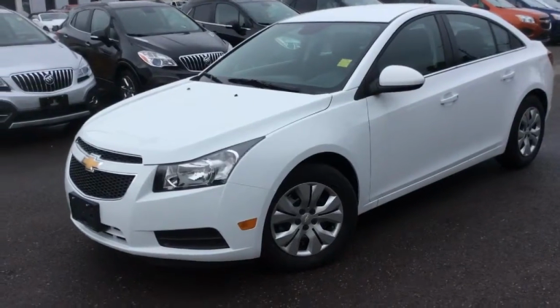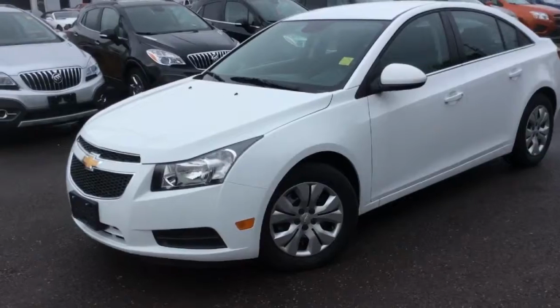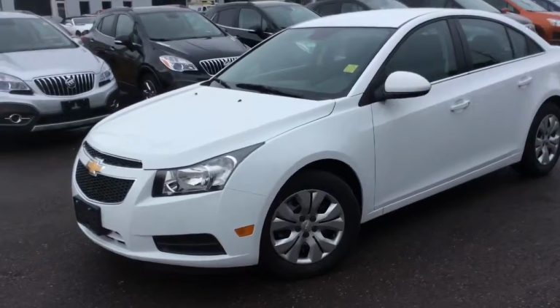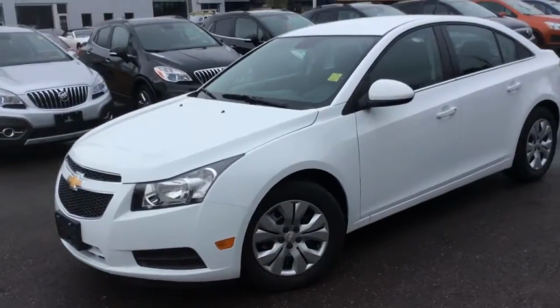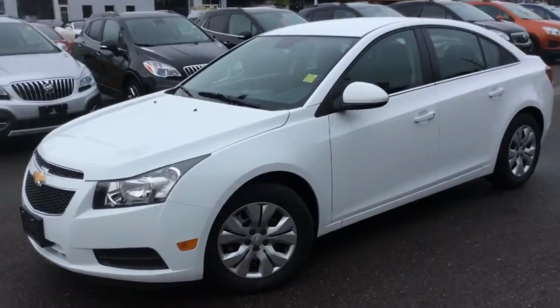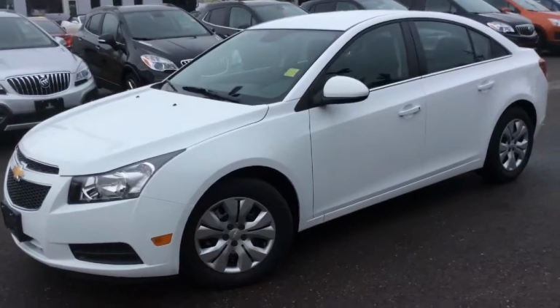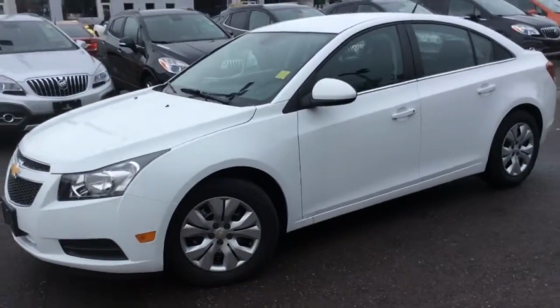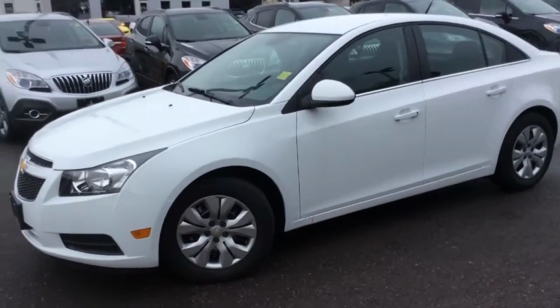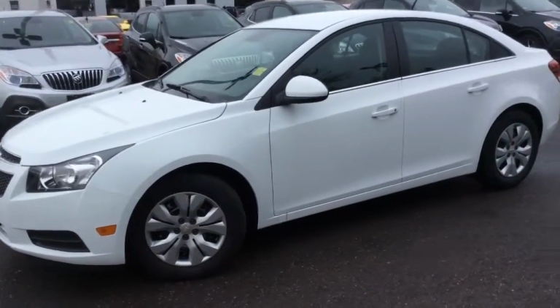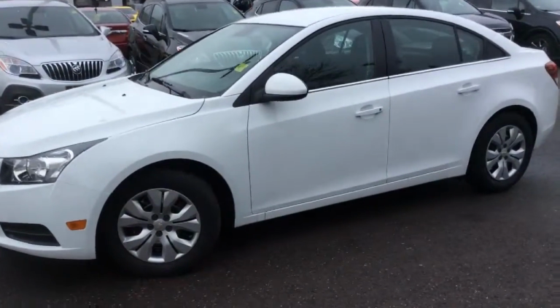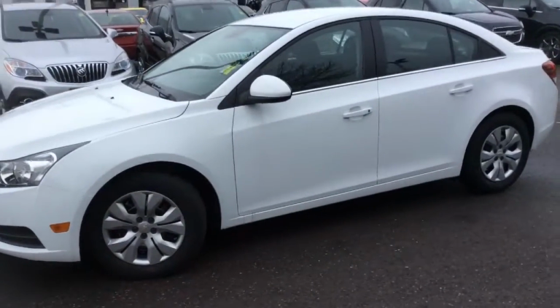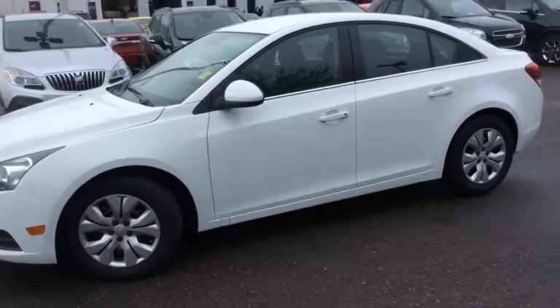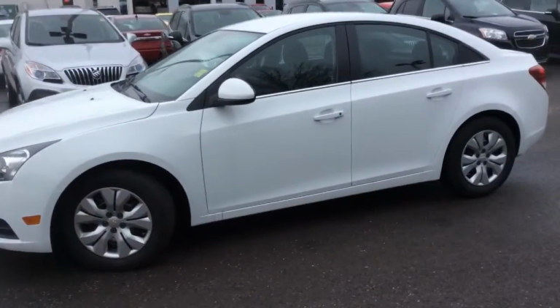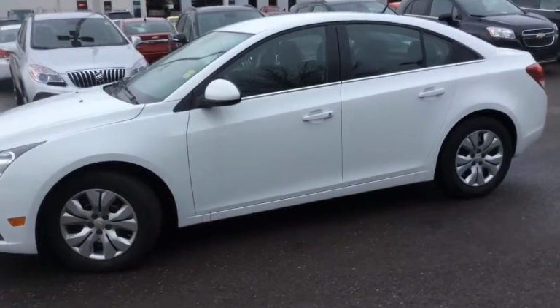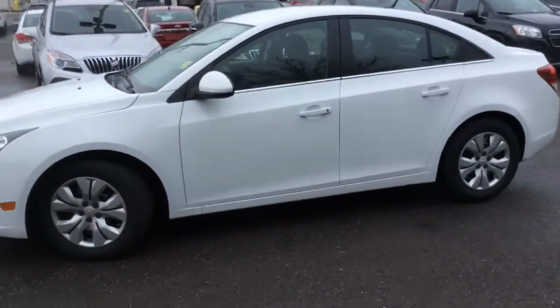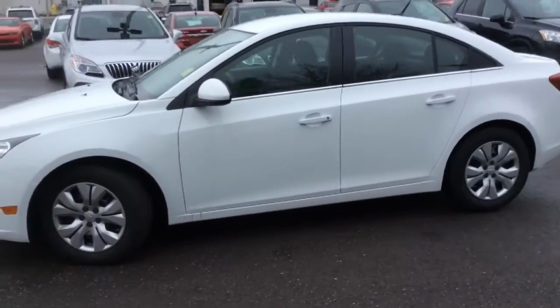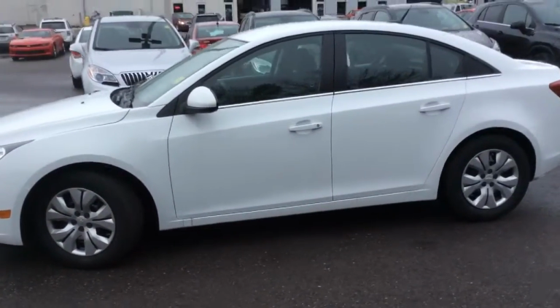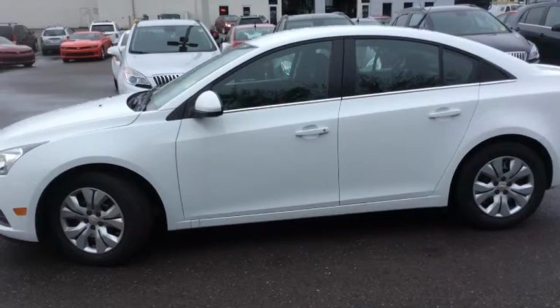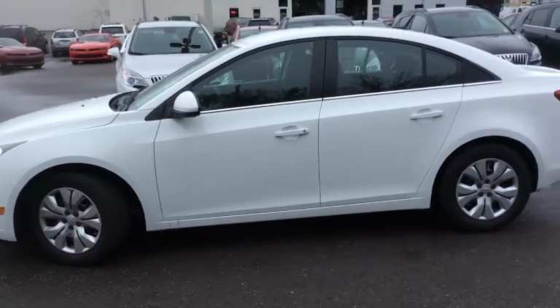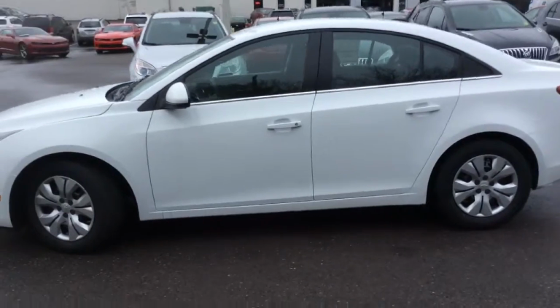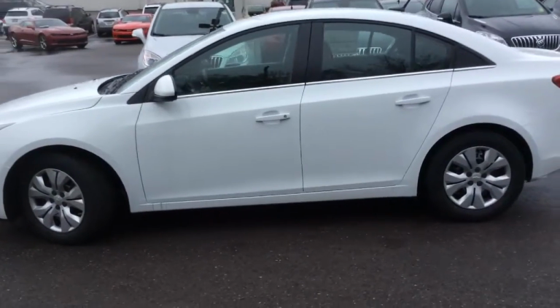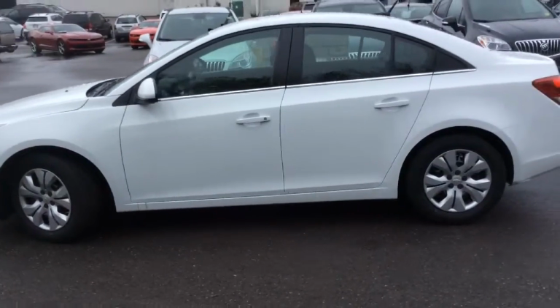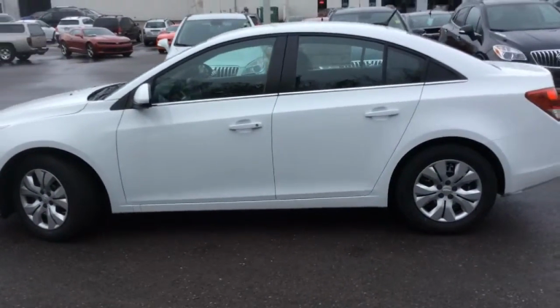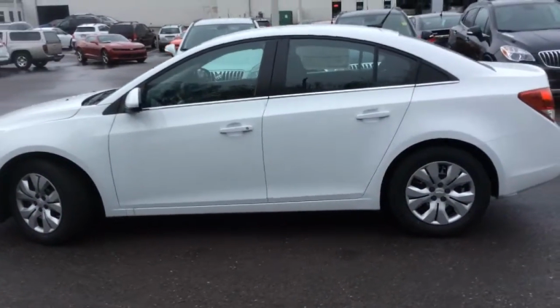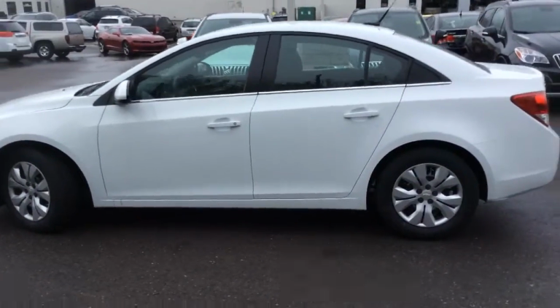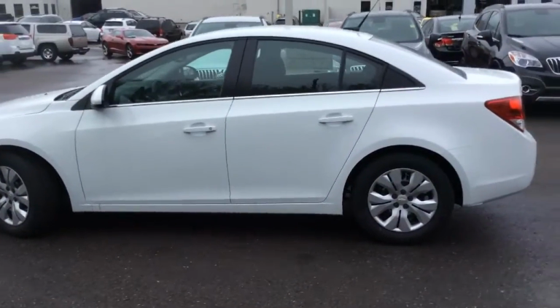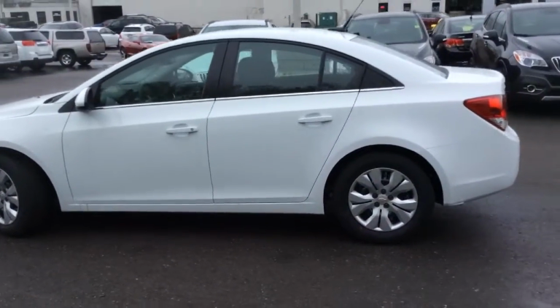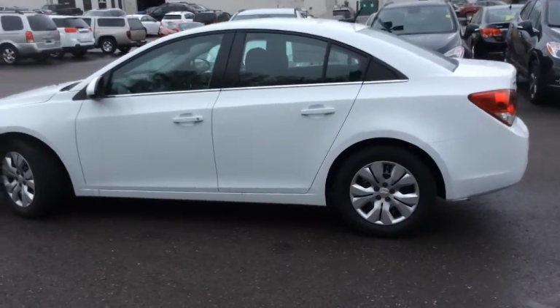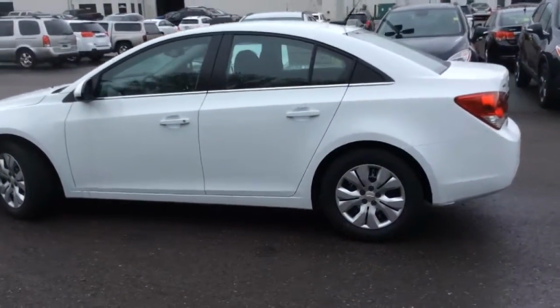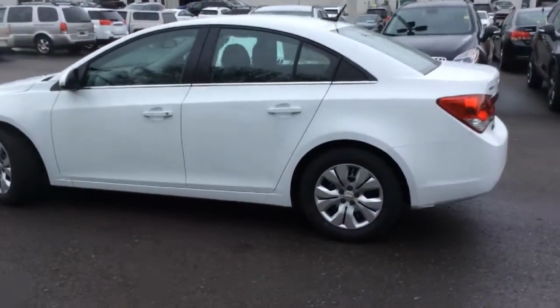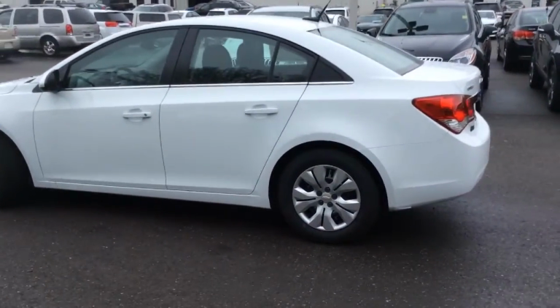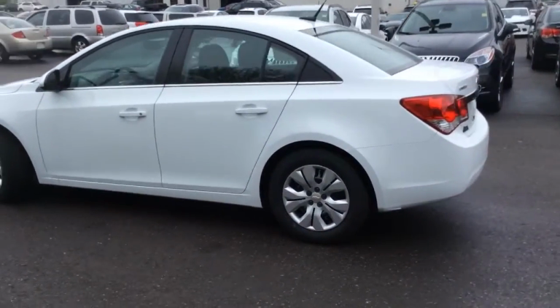This is a walk around video at Boyer Pickering of a brand new 2014 Chevrolet Cruze. This is in Summit White. It has an automatic transmission and the 1LT trim level.